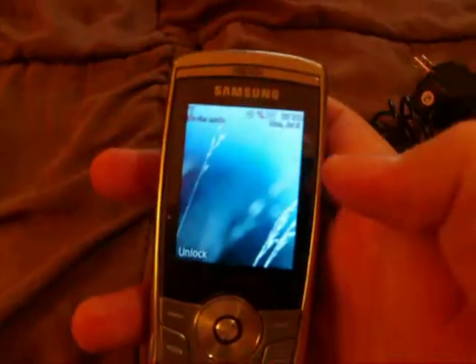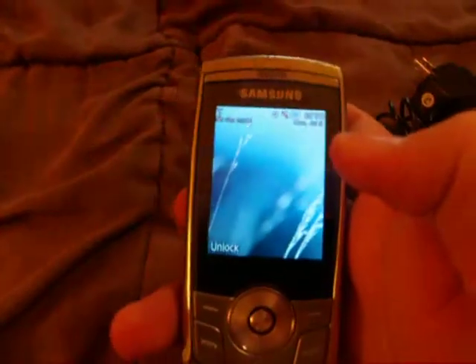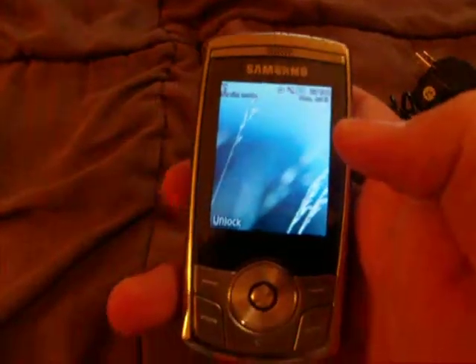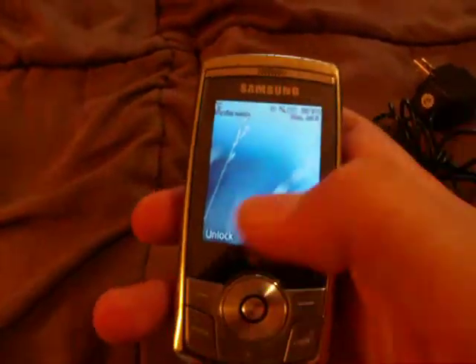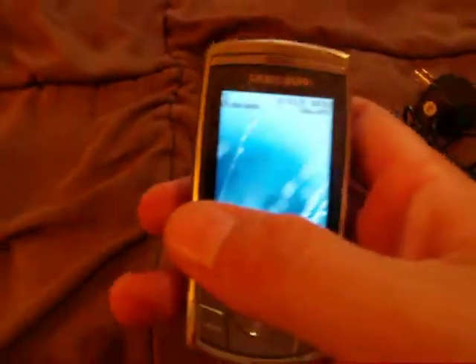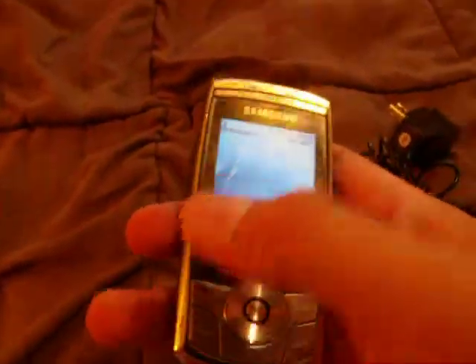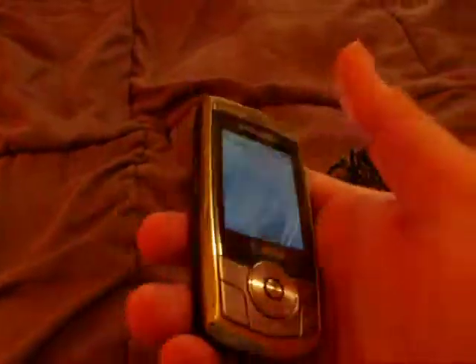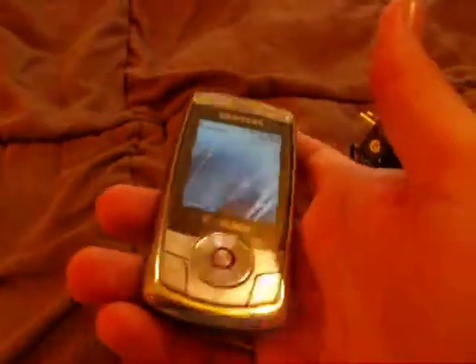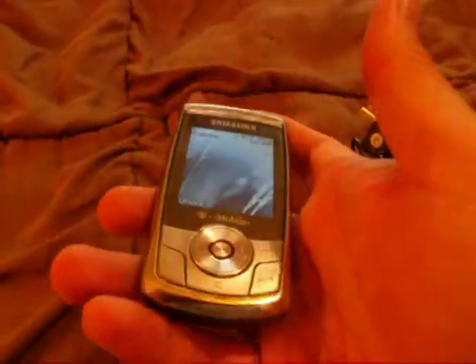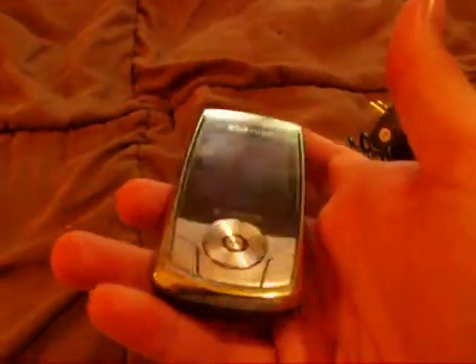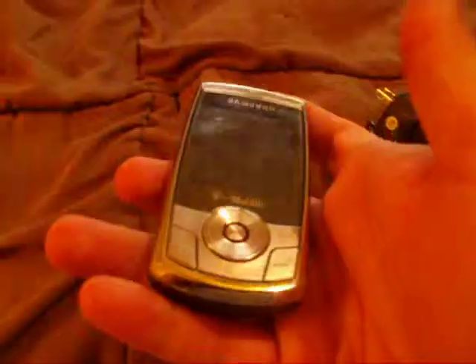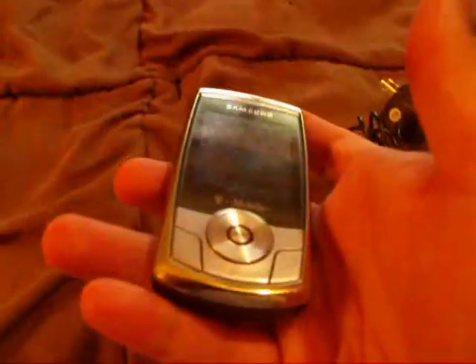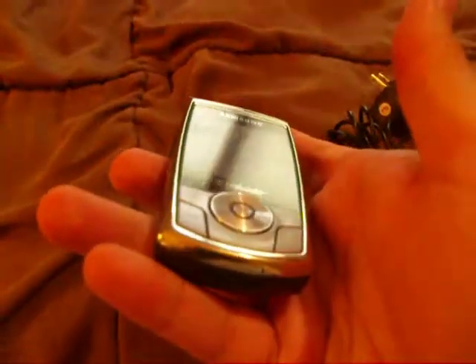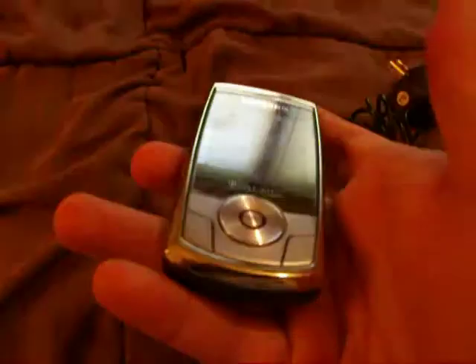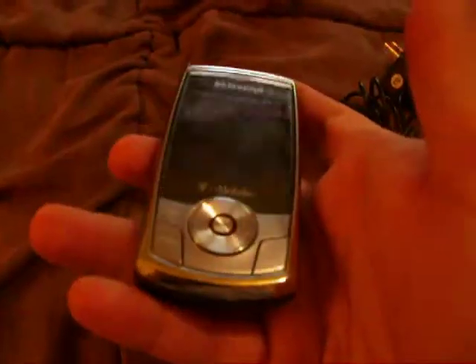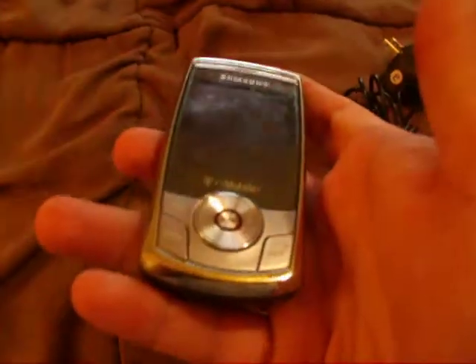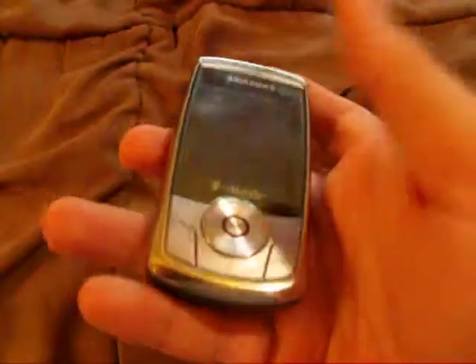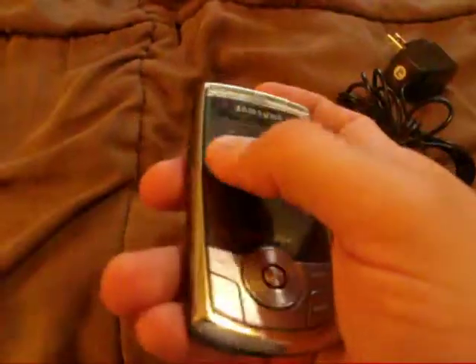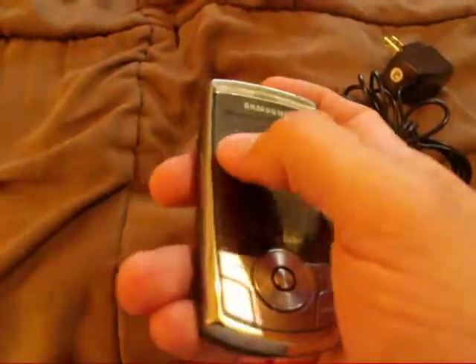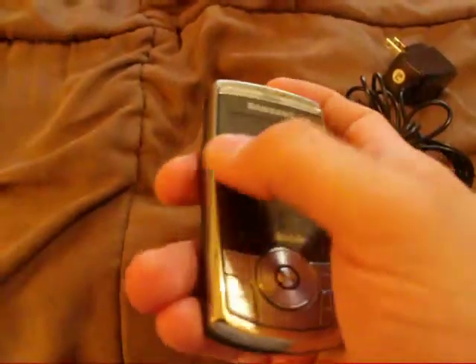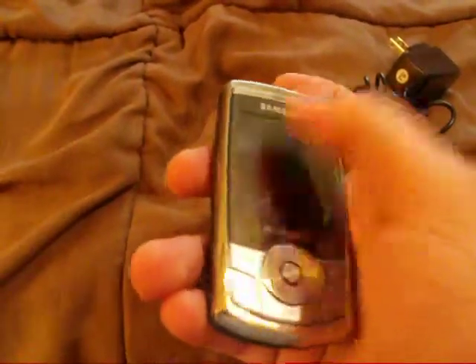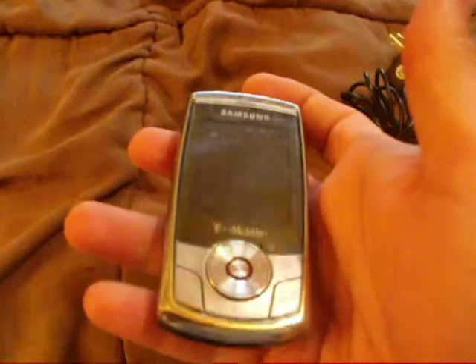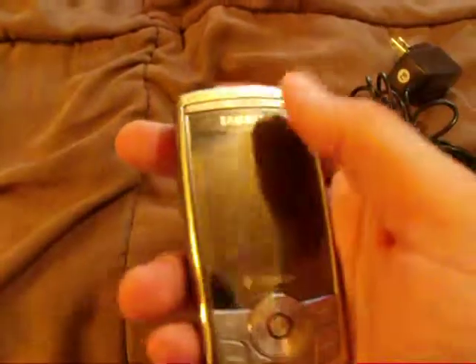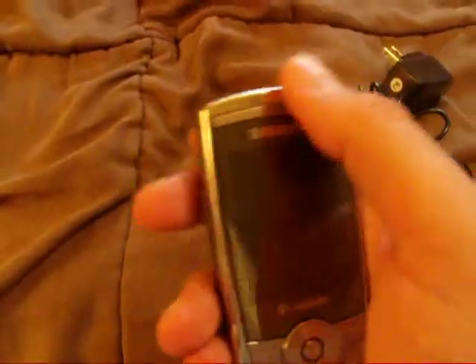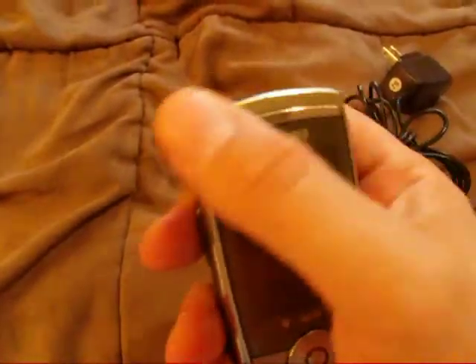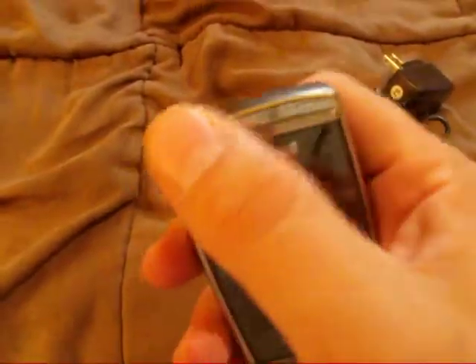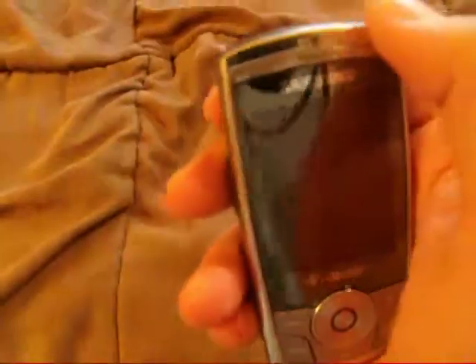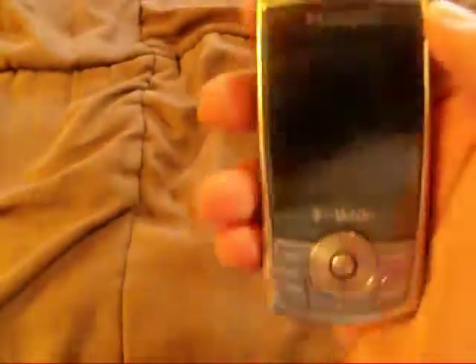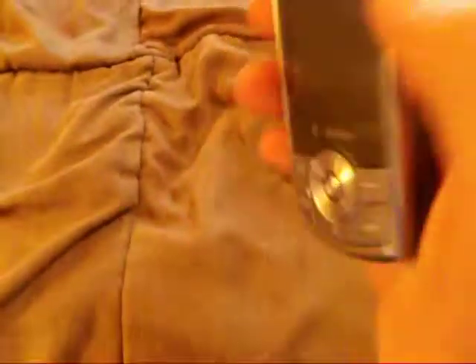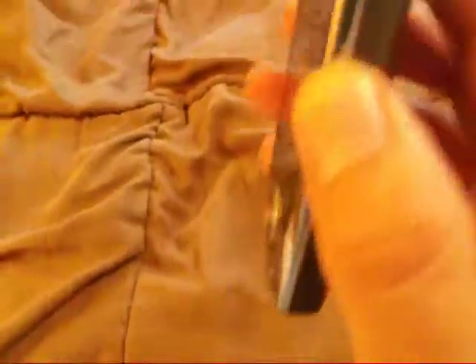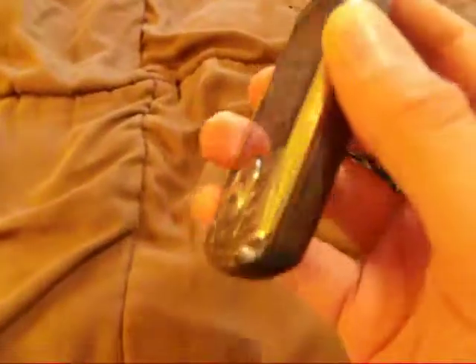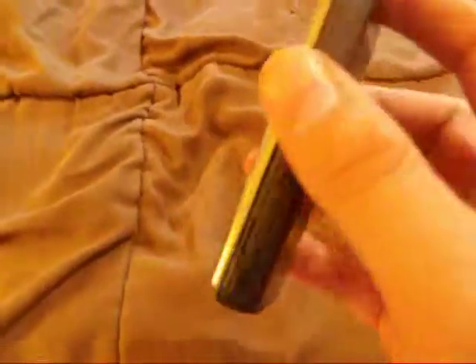It is a pretty good phone. There are some small minor scratches on the screen, a little heavy wear right up in this area, and it's got some nicks on the body.